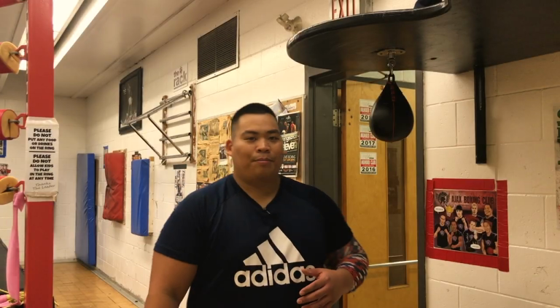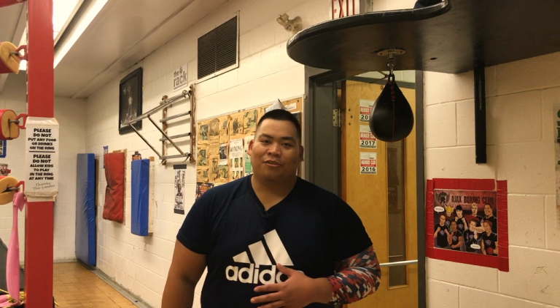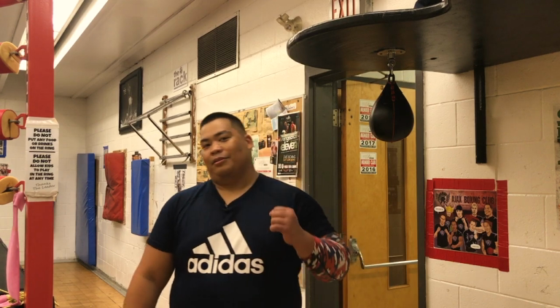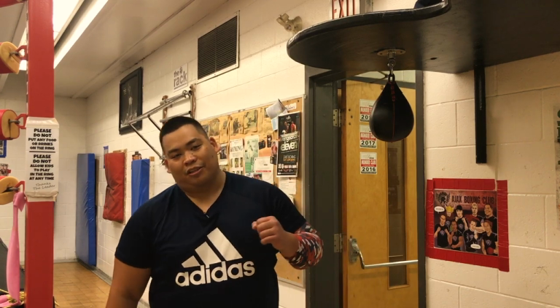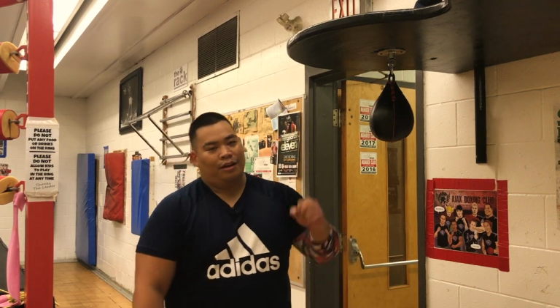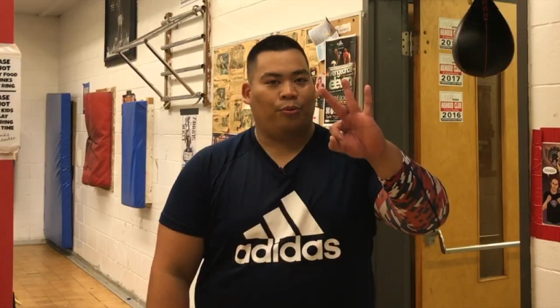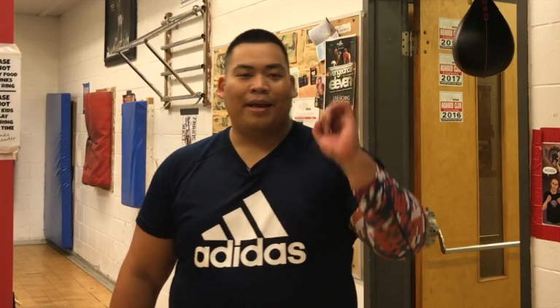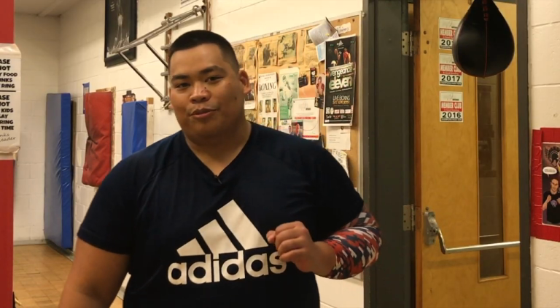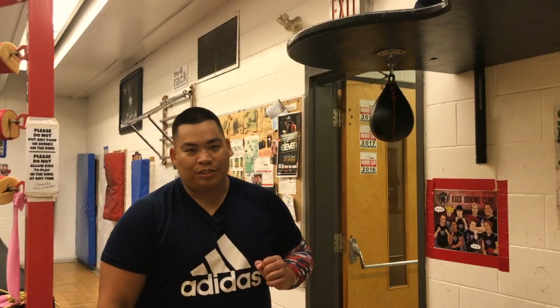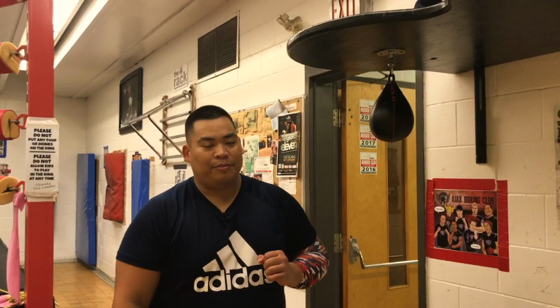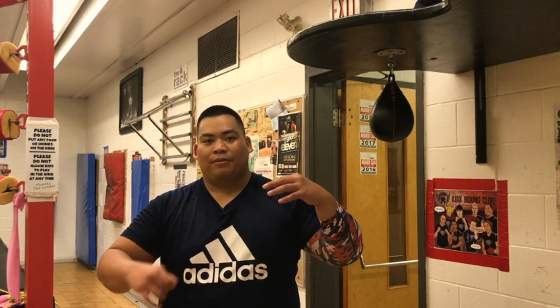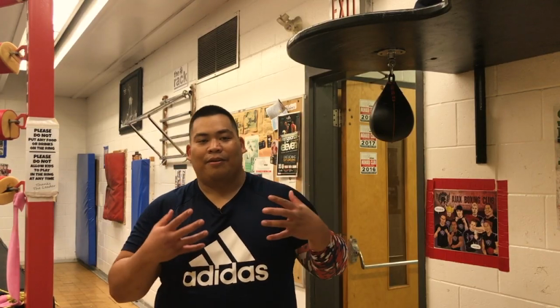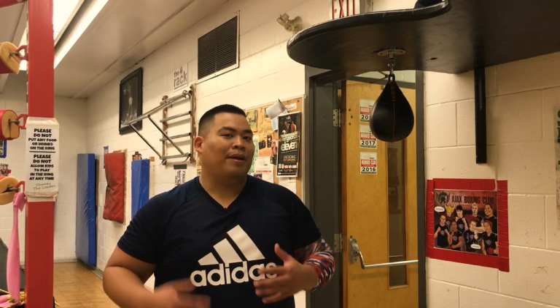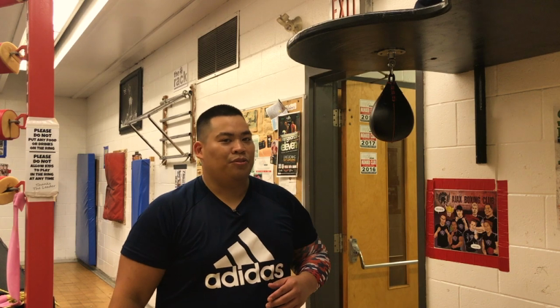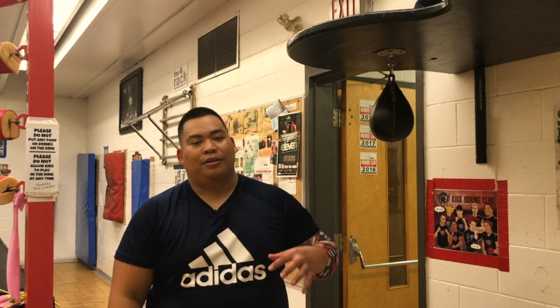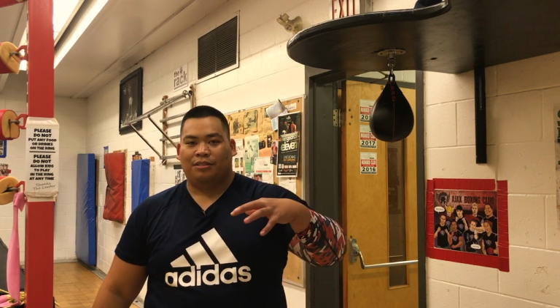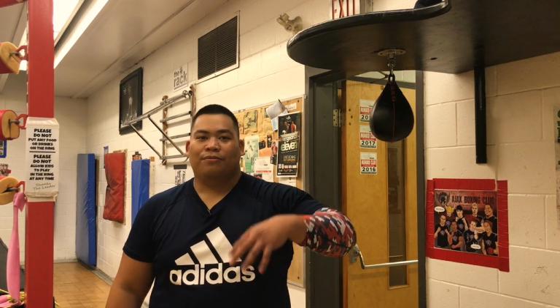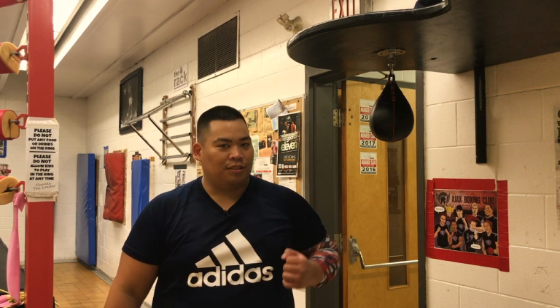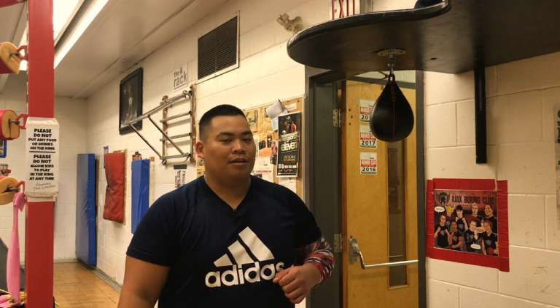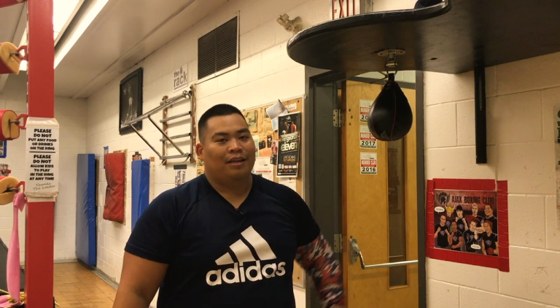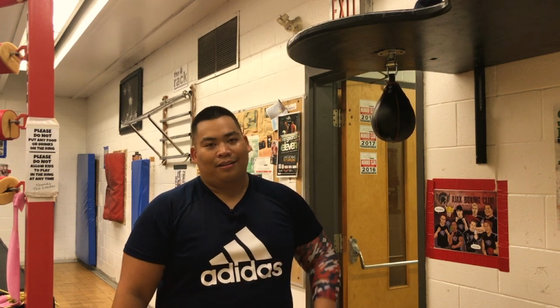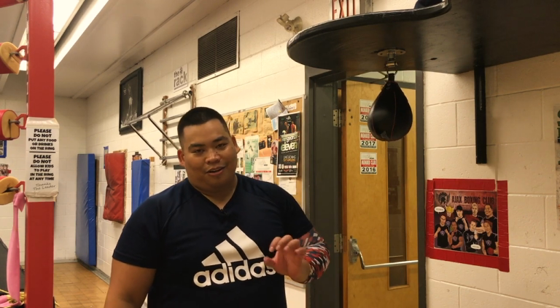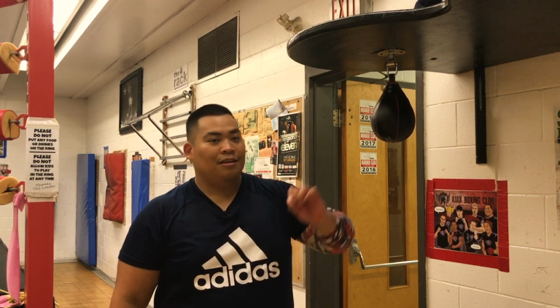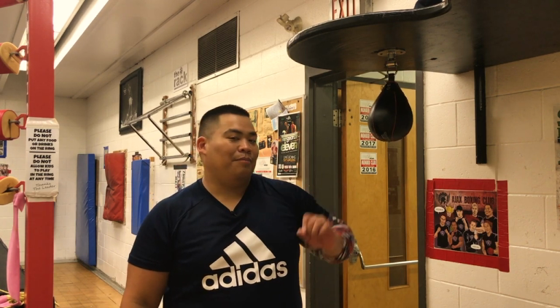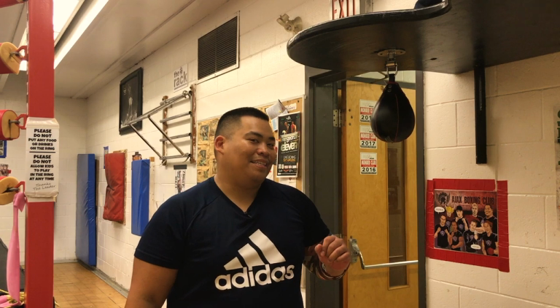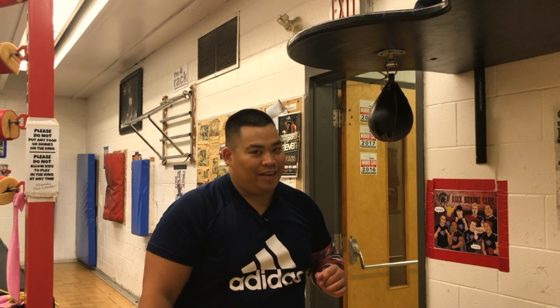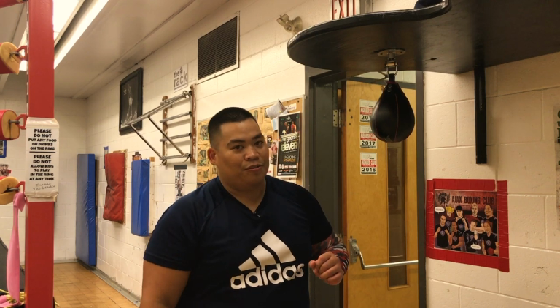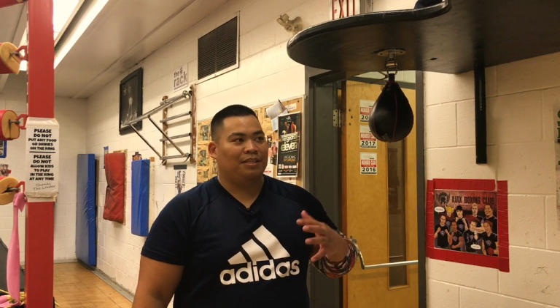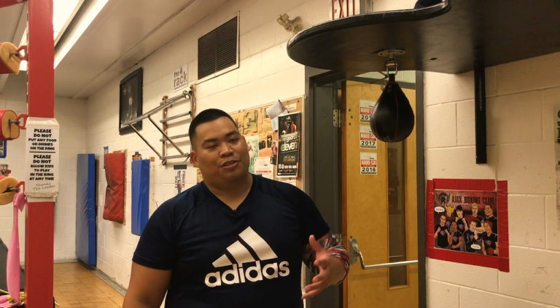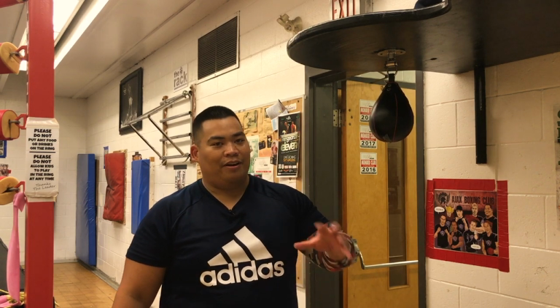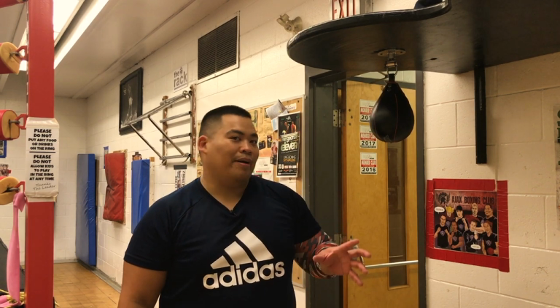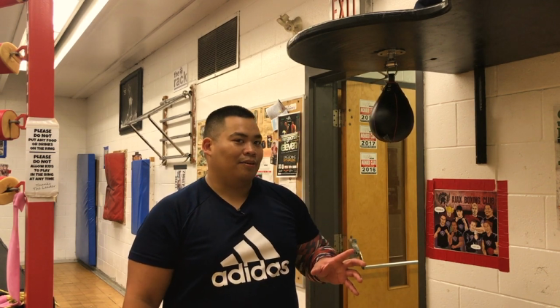What's up everyone? My video today is going to be on three basic moves you can do on the speed bag — the very, very basic moves you can learn as you first start boxing. Now, these aren't speed bag scissor hand moves, but these are more just very, very basic.